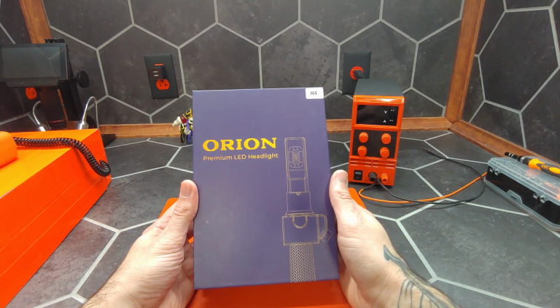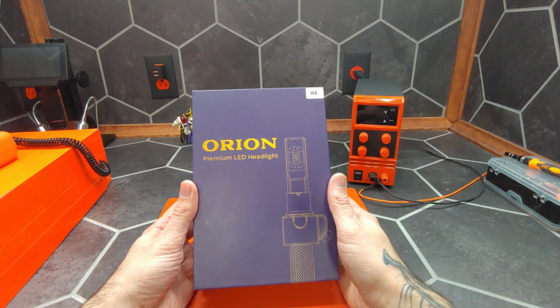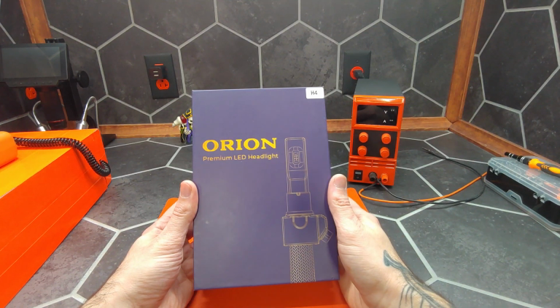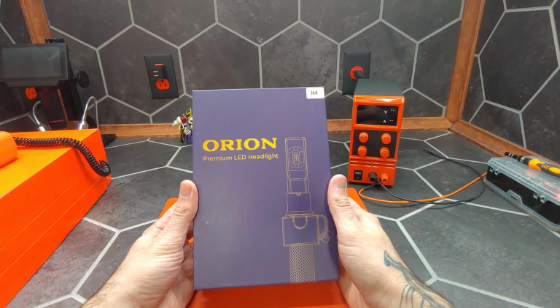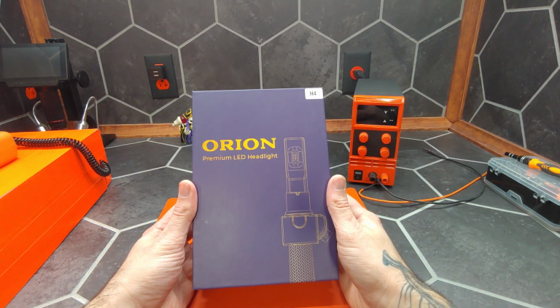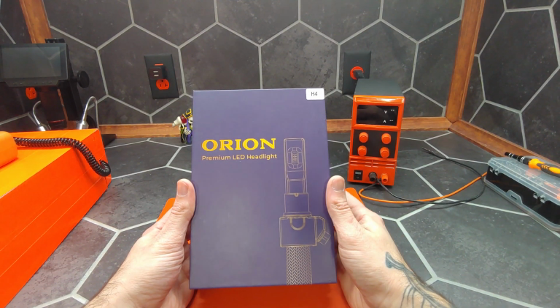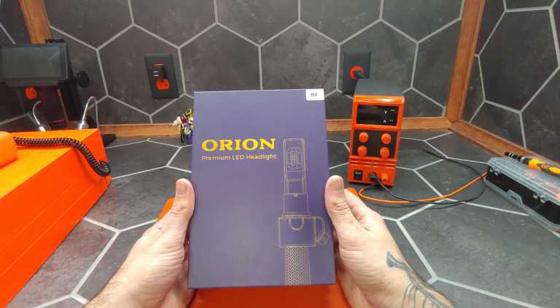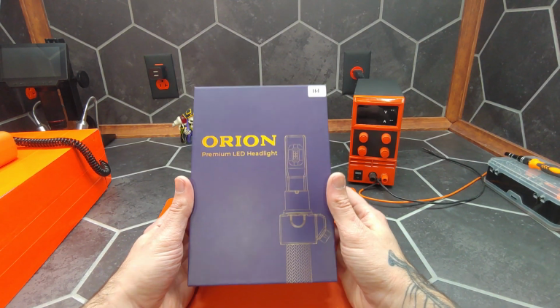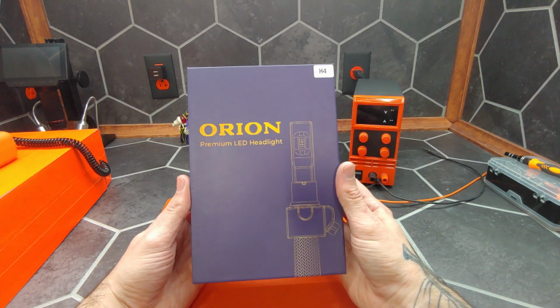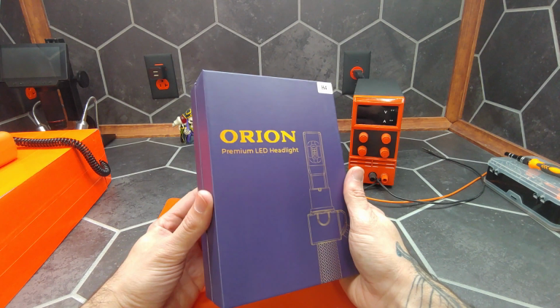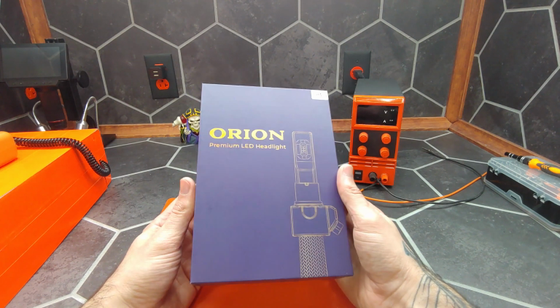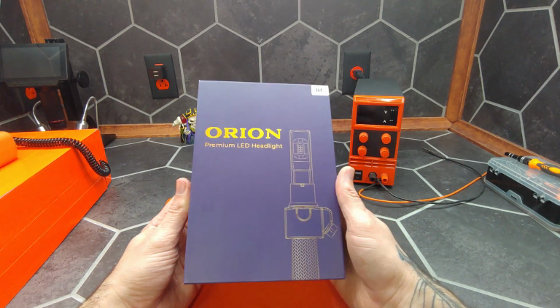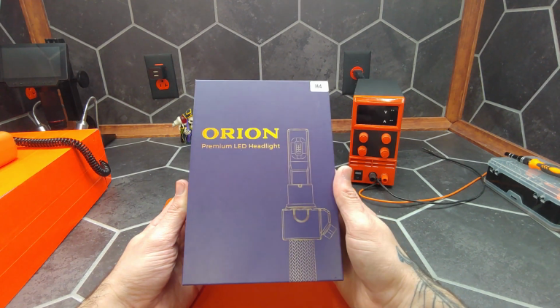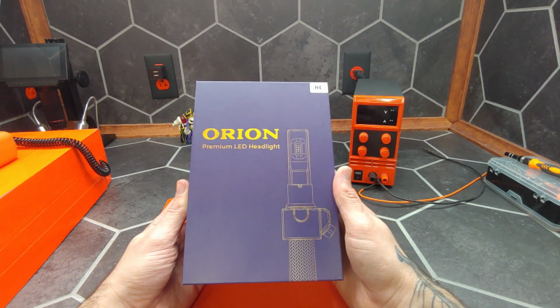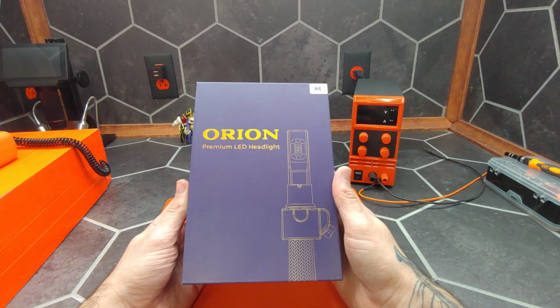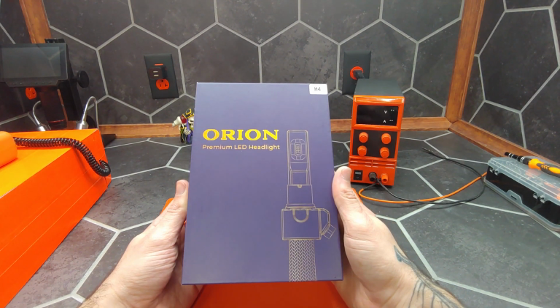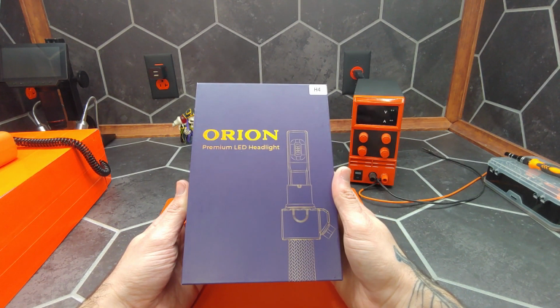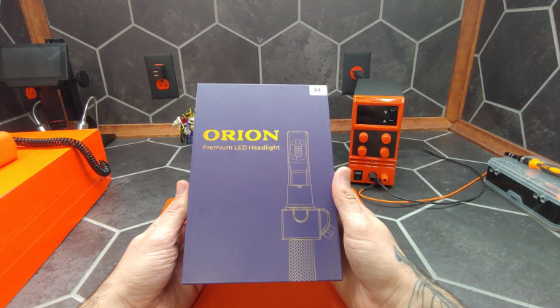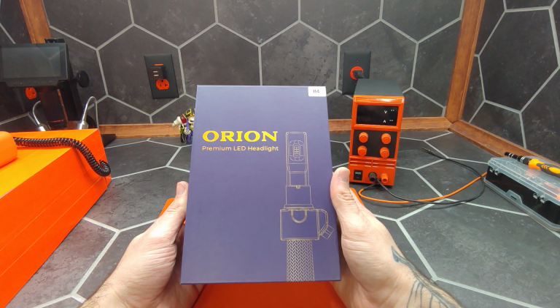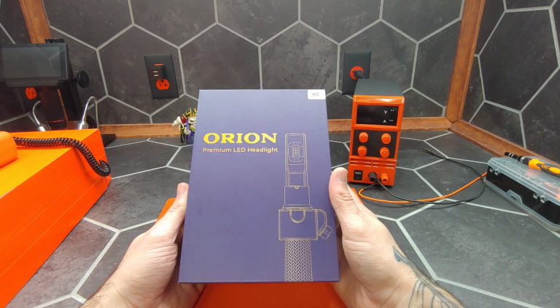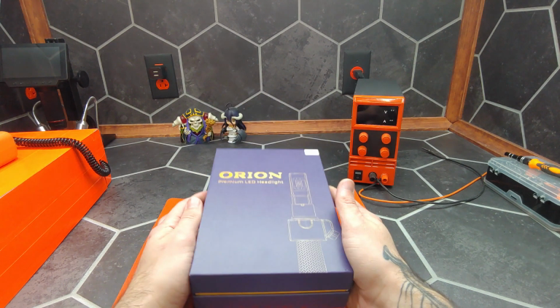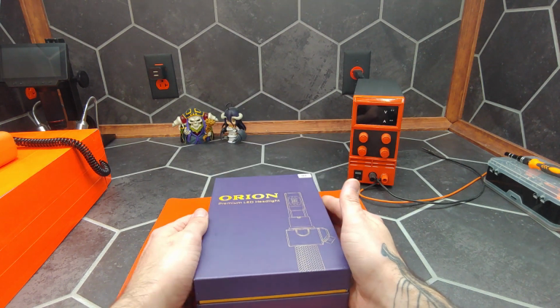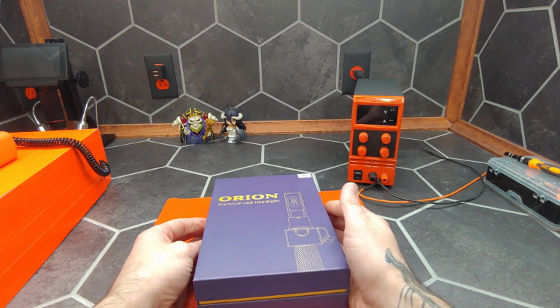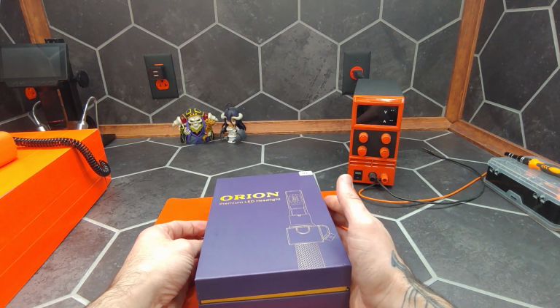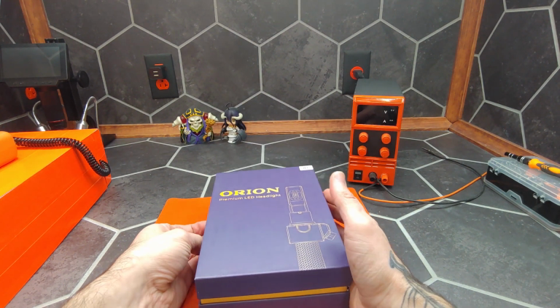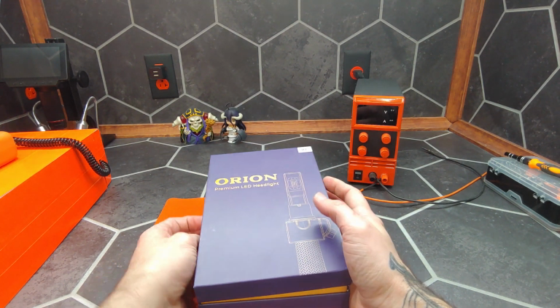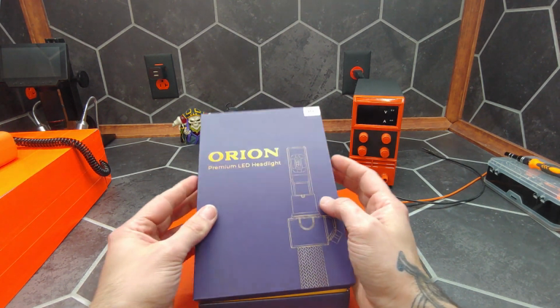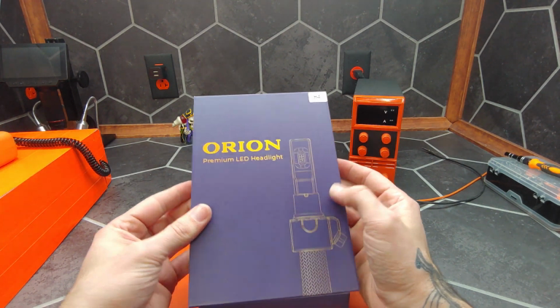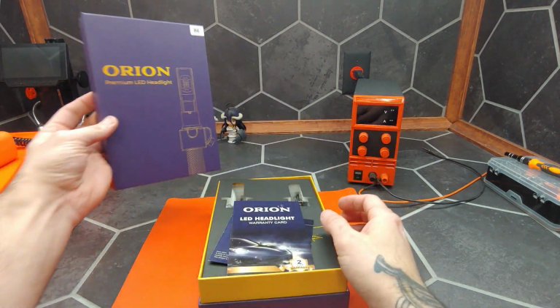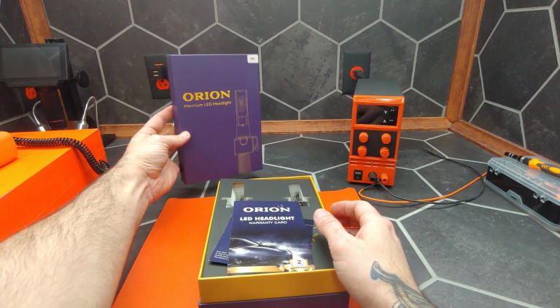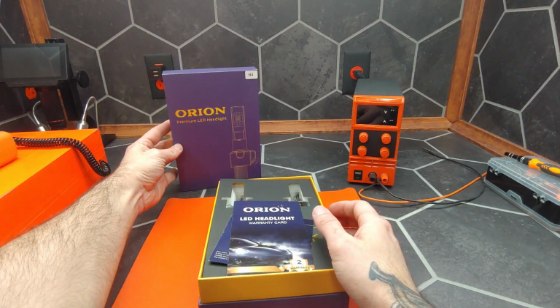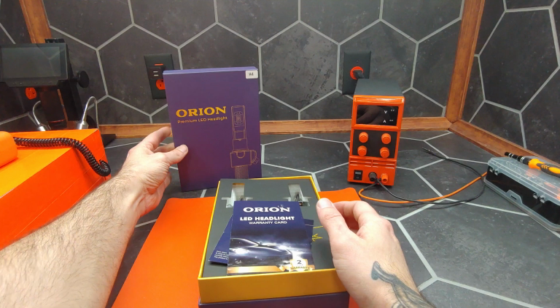Hi, I'm James the light guy, and today we have a special treat. I was sent these bulbs for review, so let's dig in. These are the Orion premium LED headlights in bulb type H4.